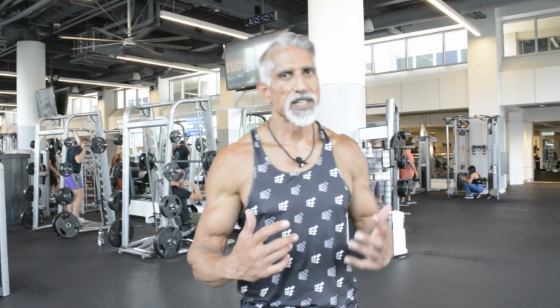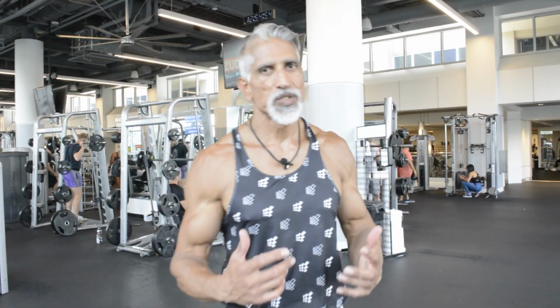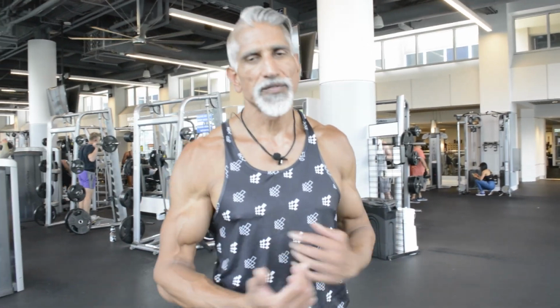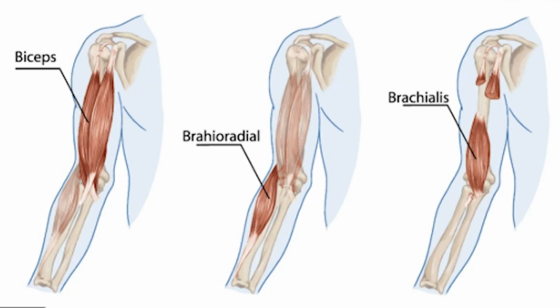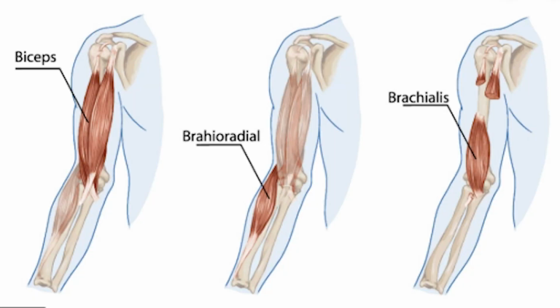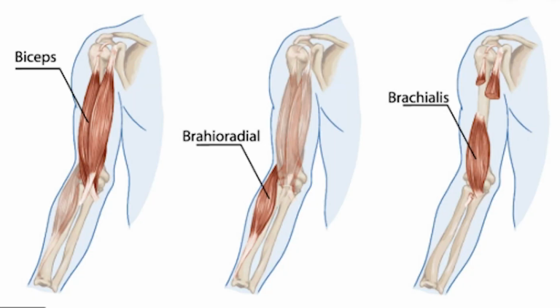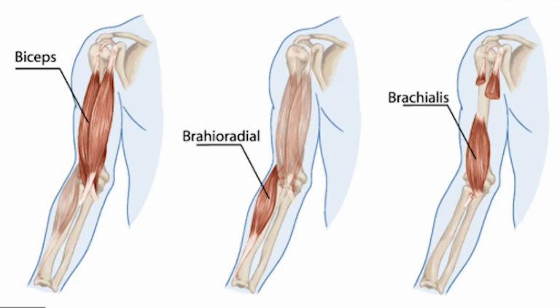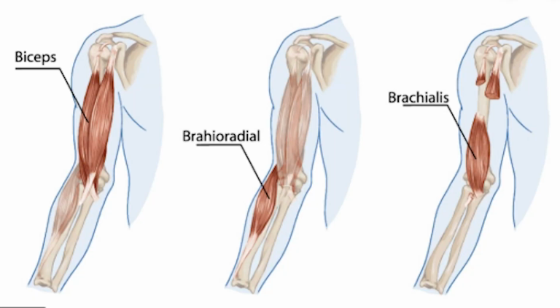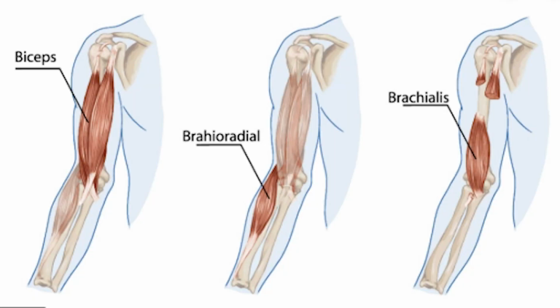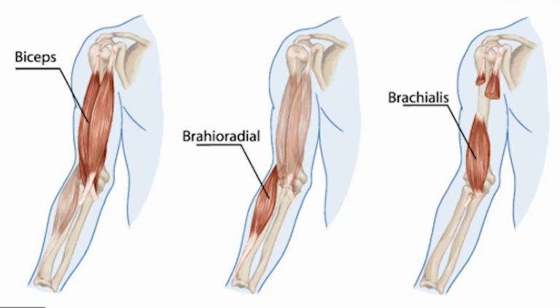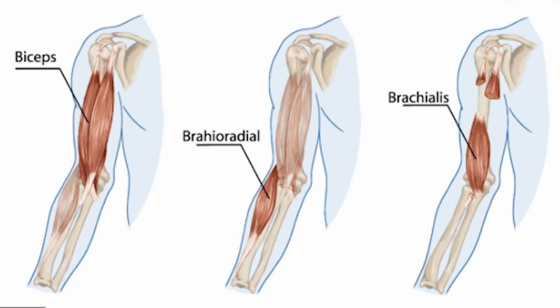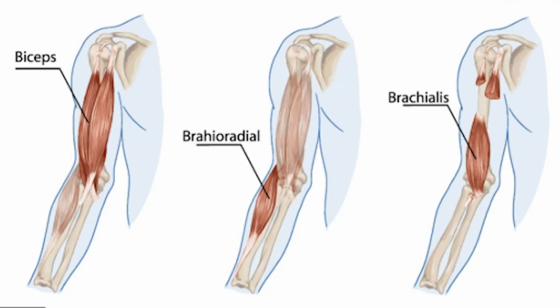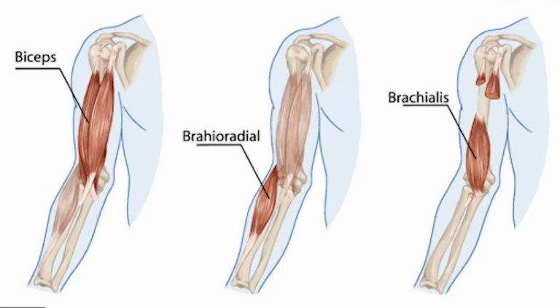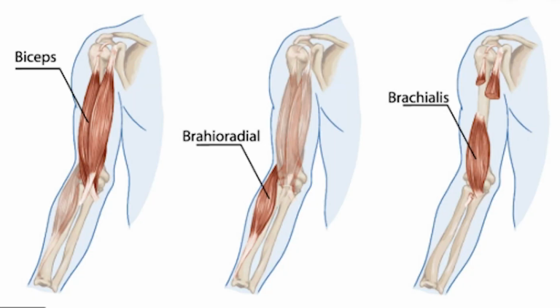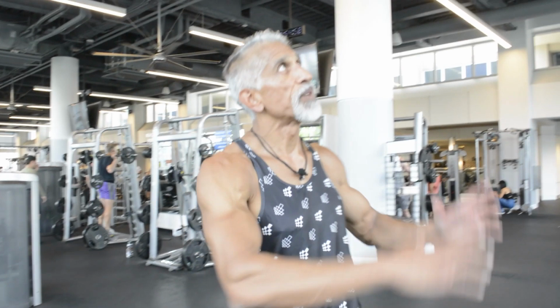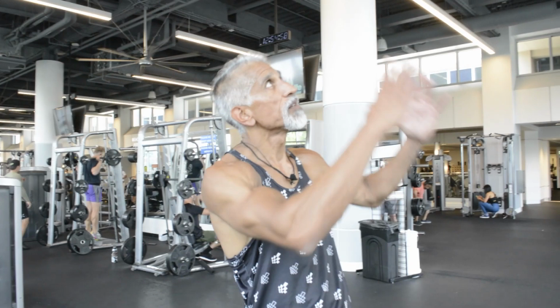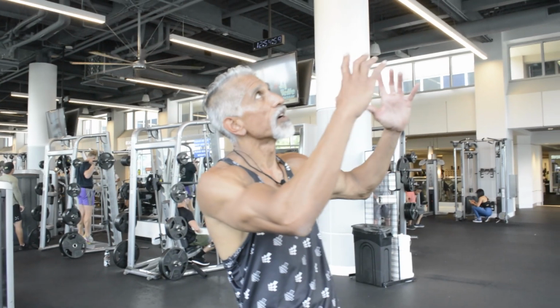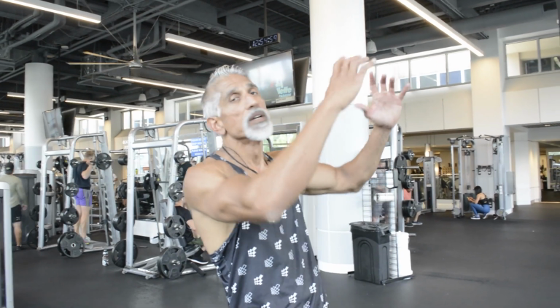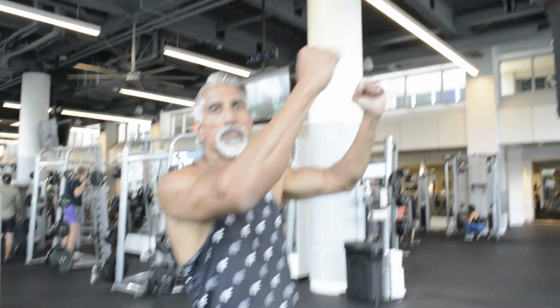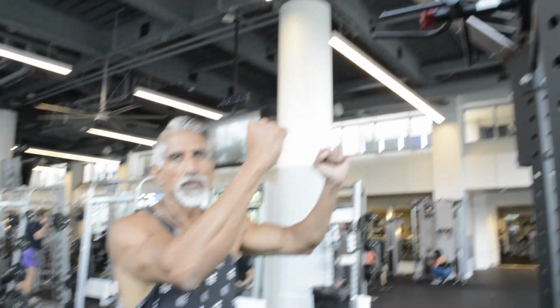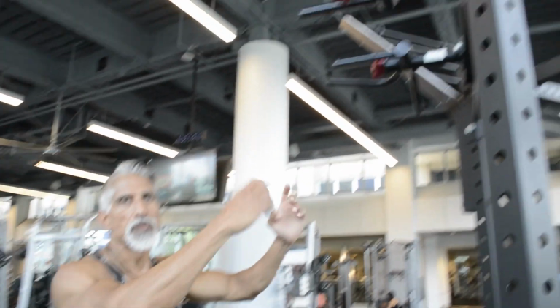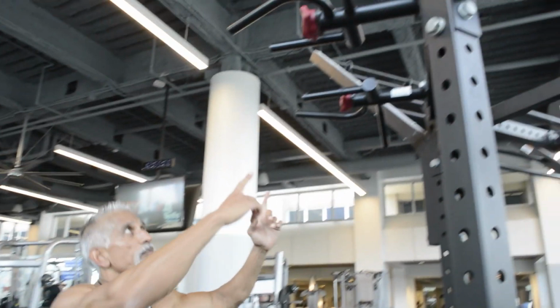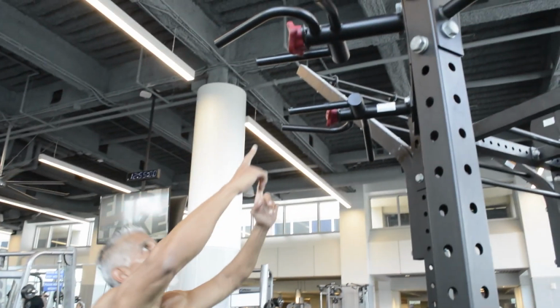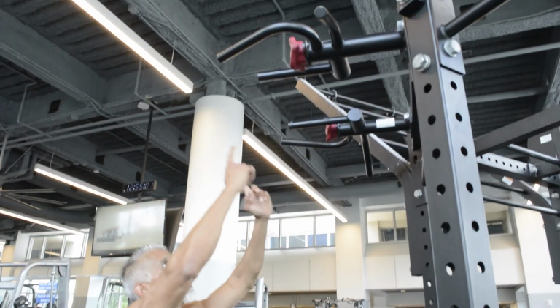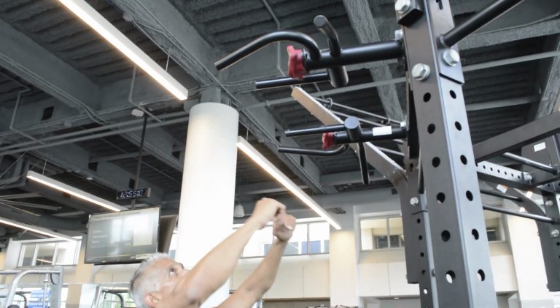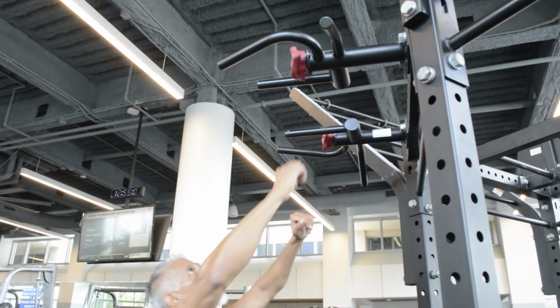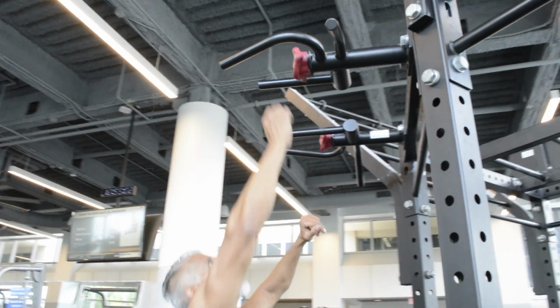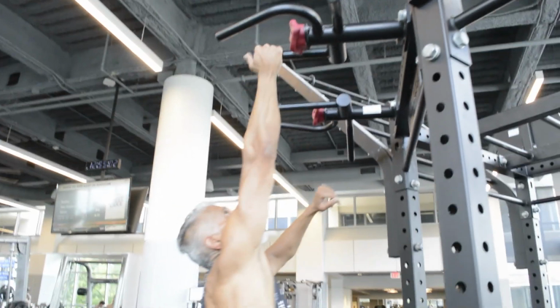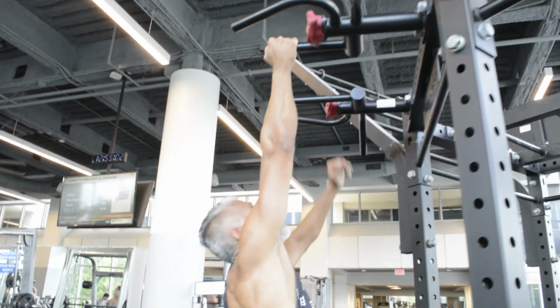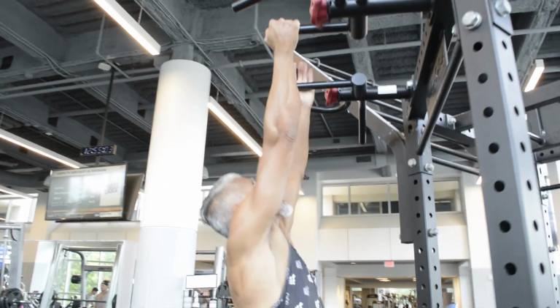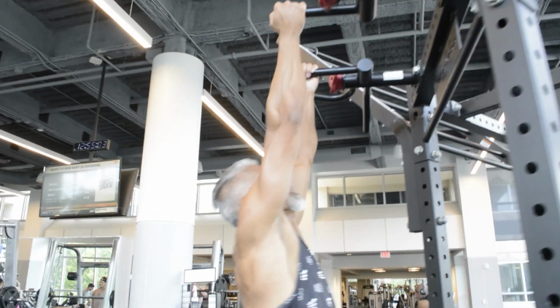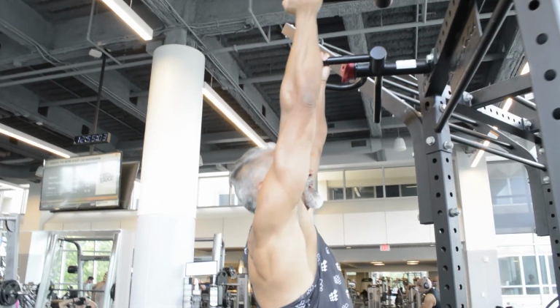This next one is great for your brachialis and your brachioradialis — it's parallel bar pull-ups. Get the bars straight out, grab it with both arms, and here we go.